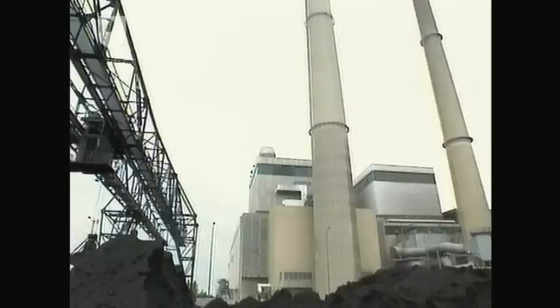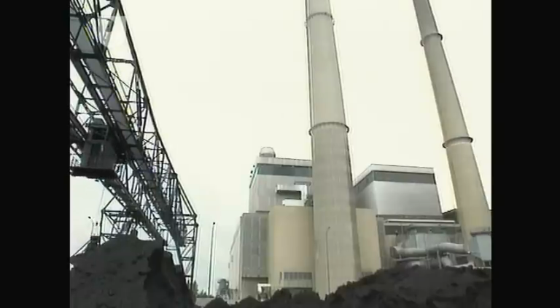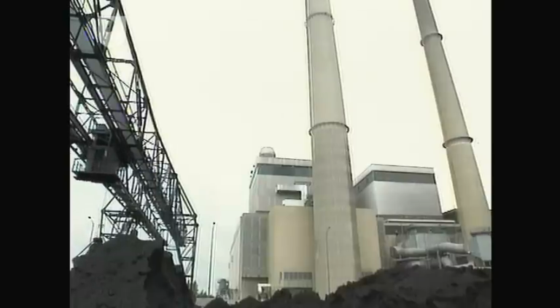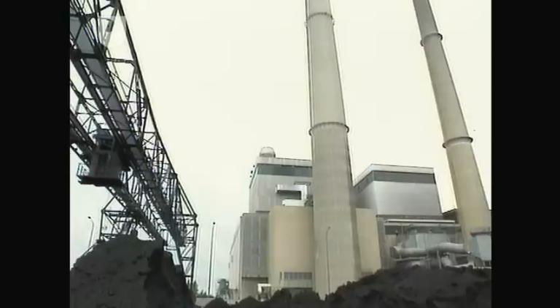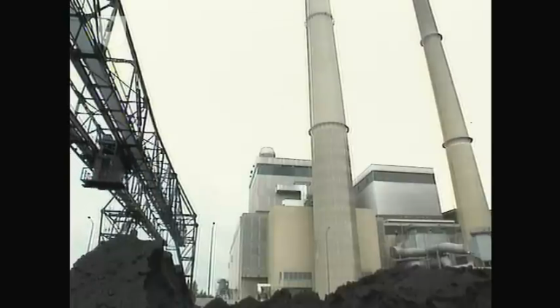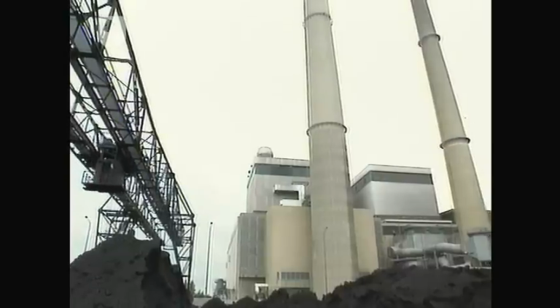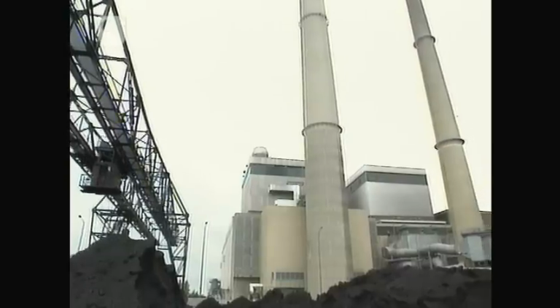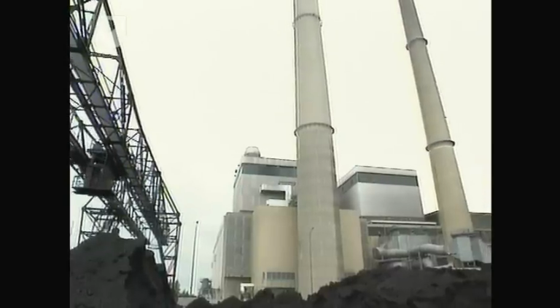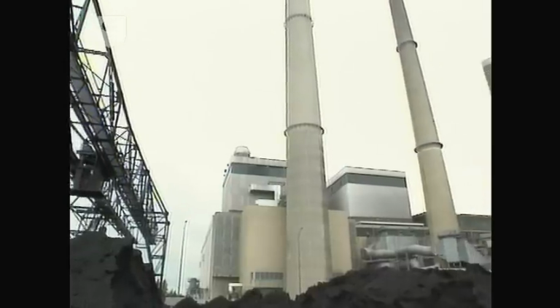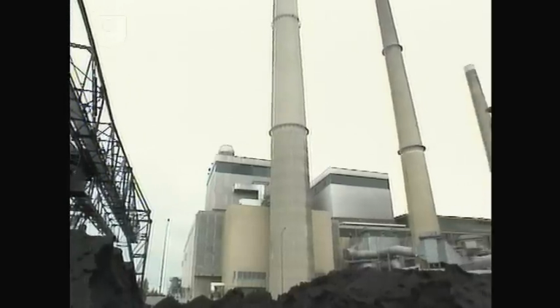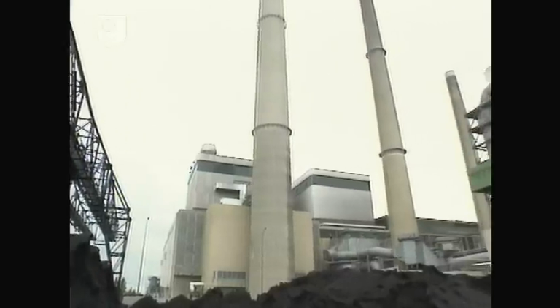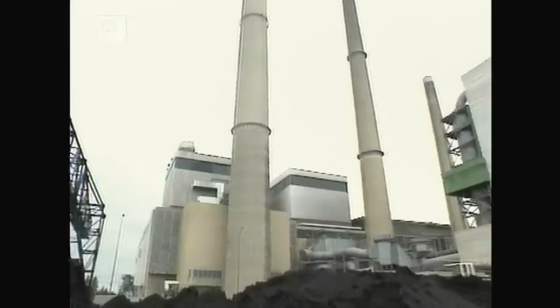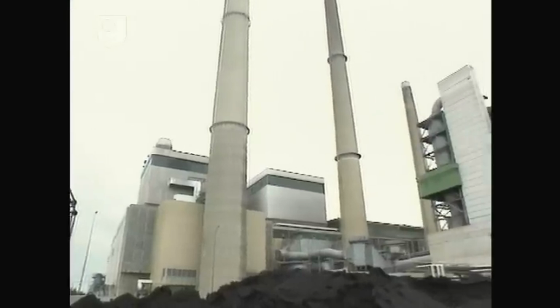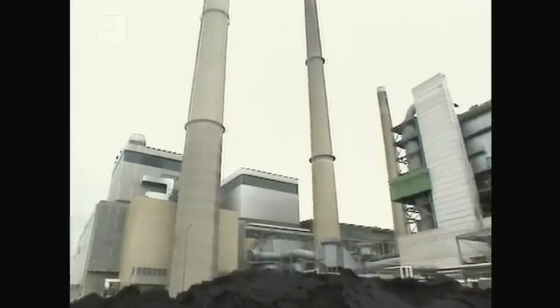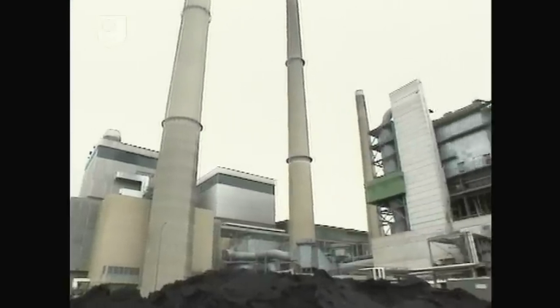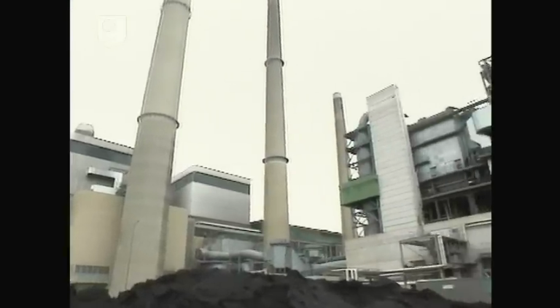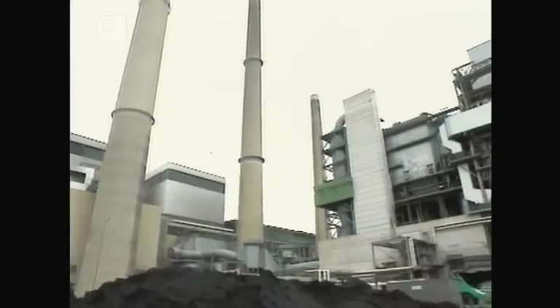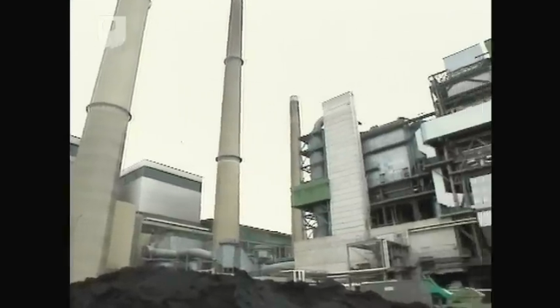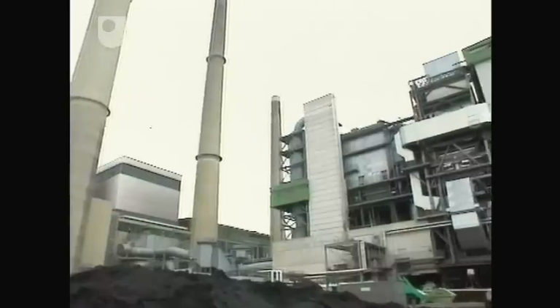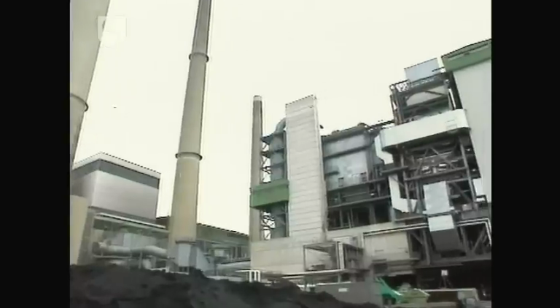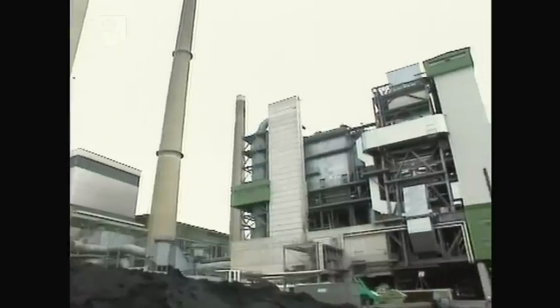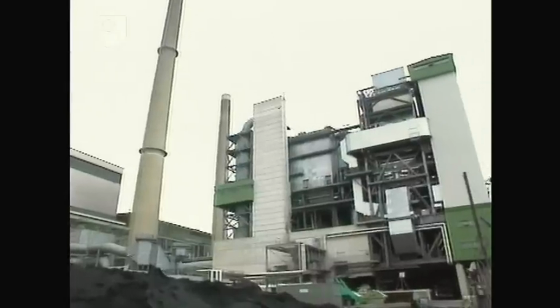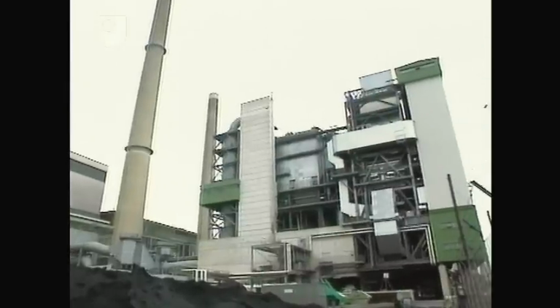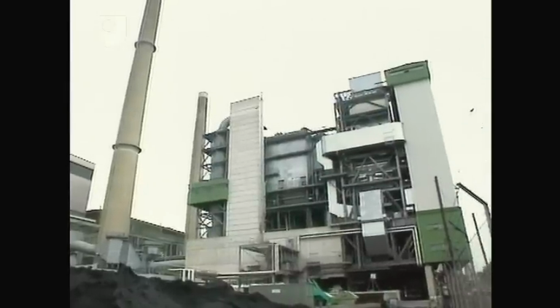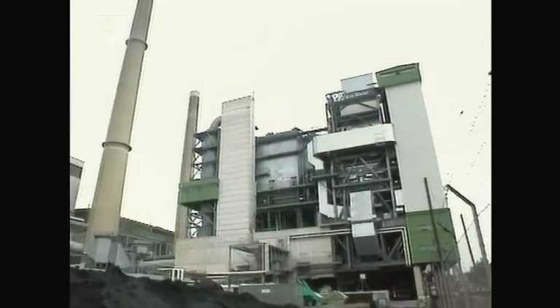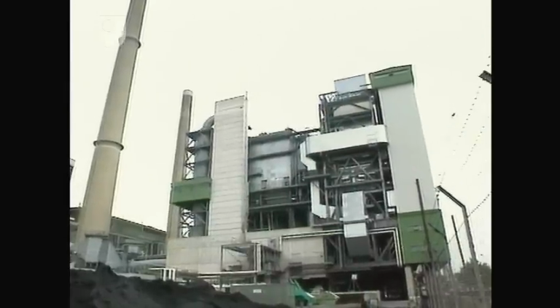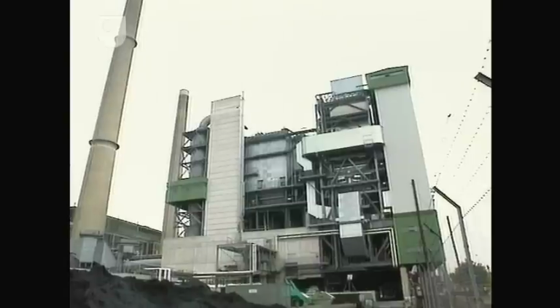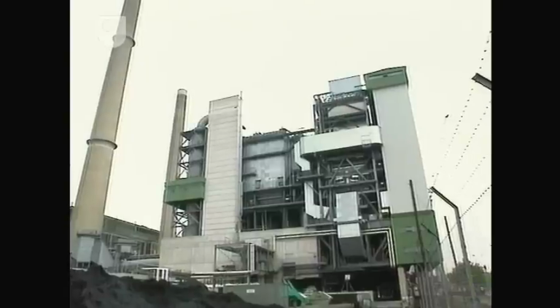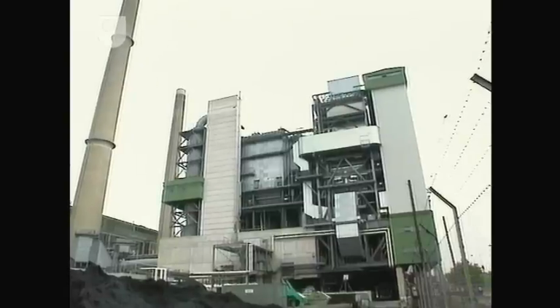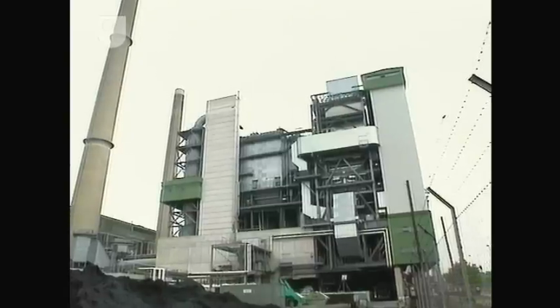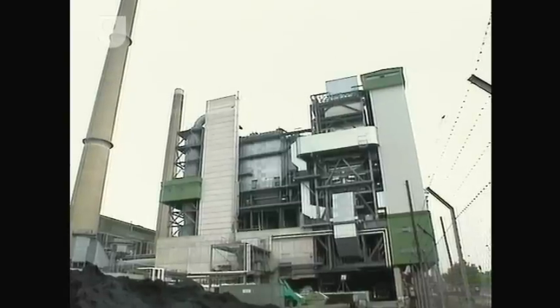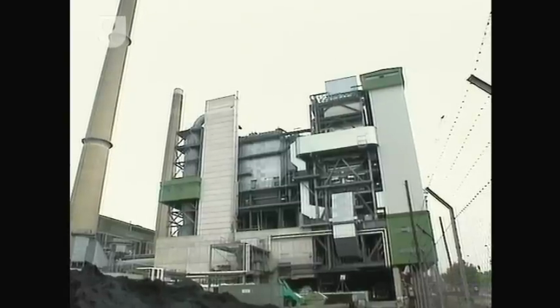Large installations, like this power station in Dusseldorf, must have sophisticated multiple-stage cleaning. This removes gaseous pollutants, as well as particulate matter from flue gases.